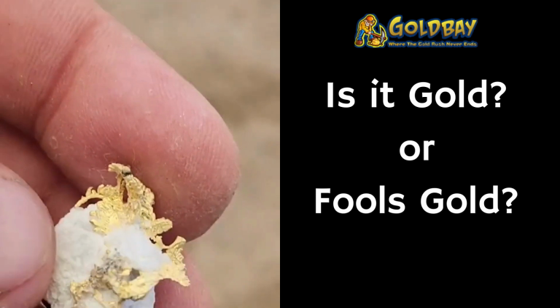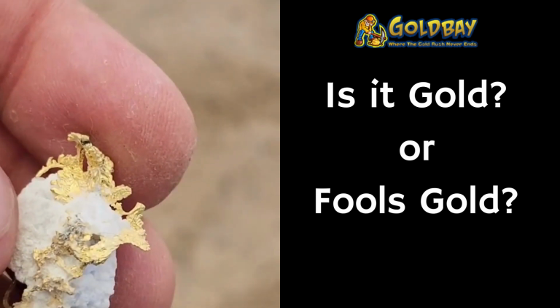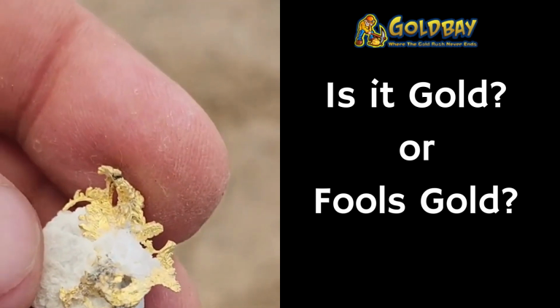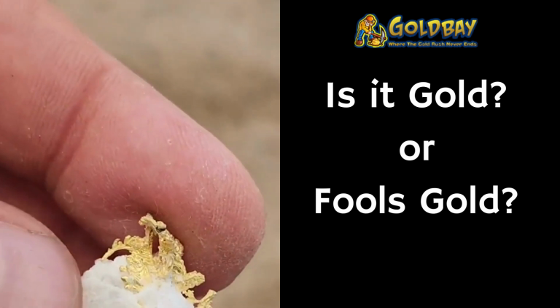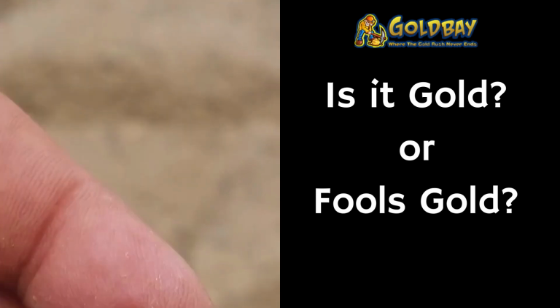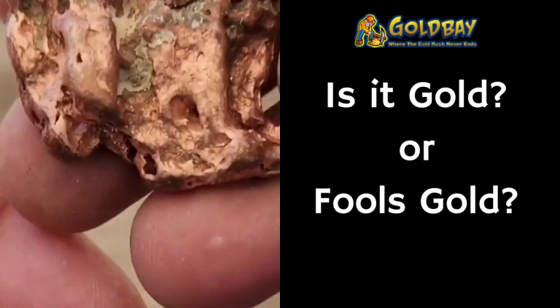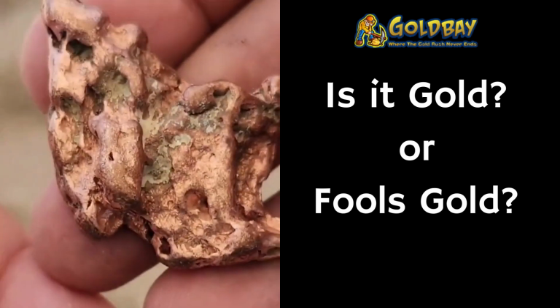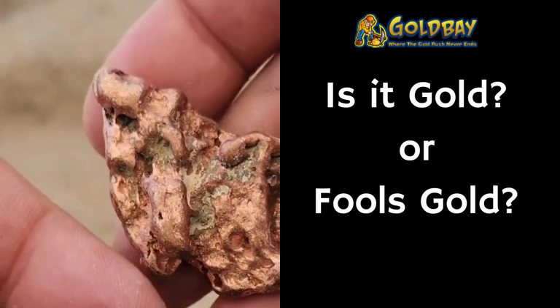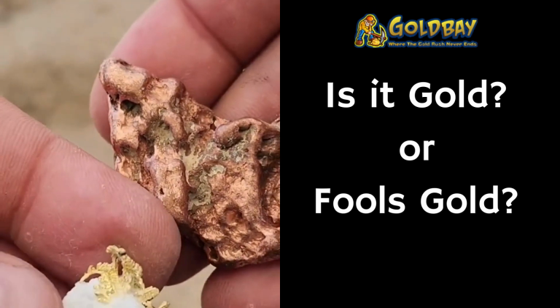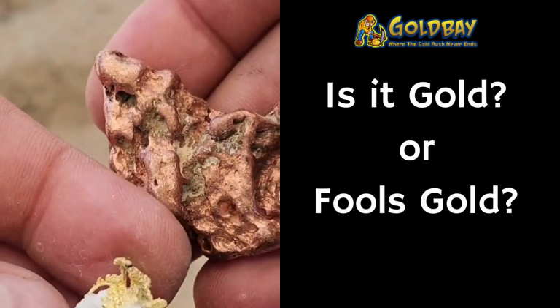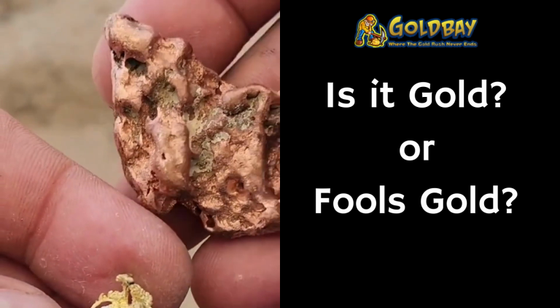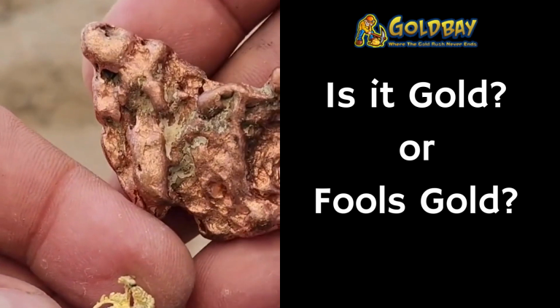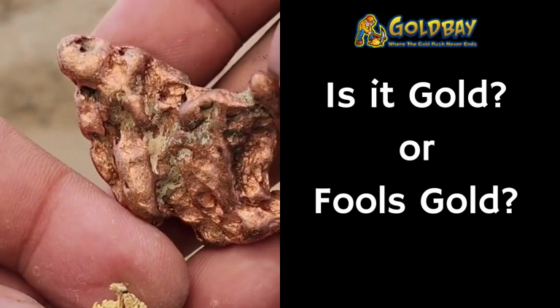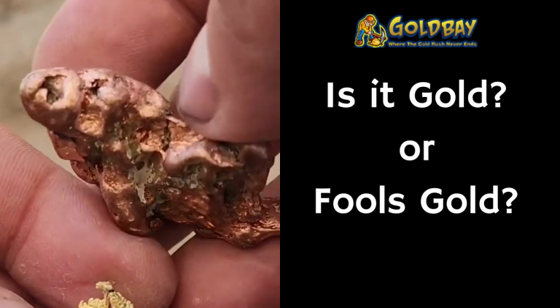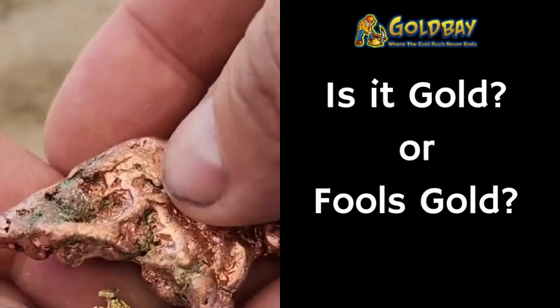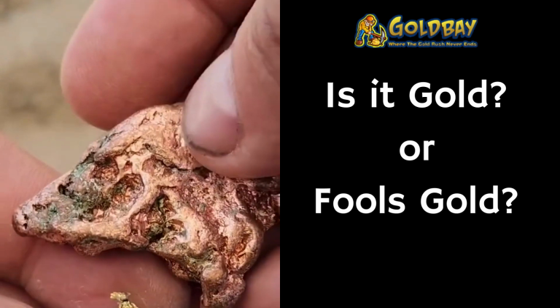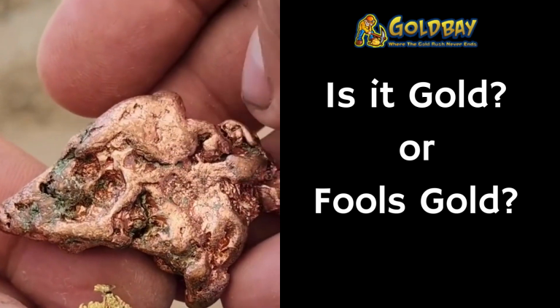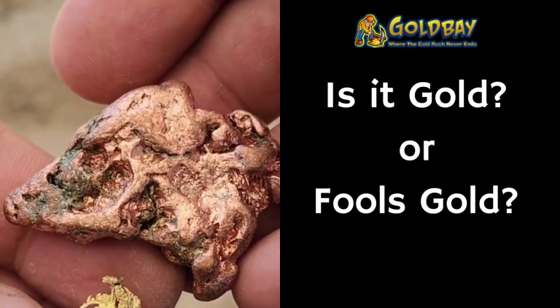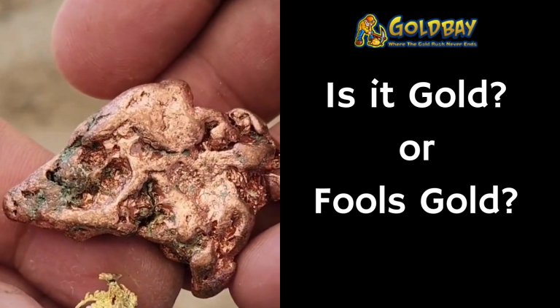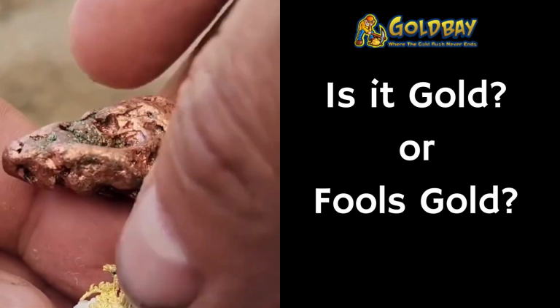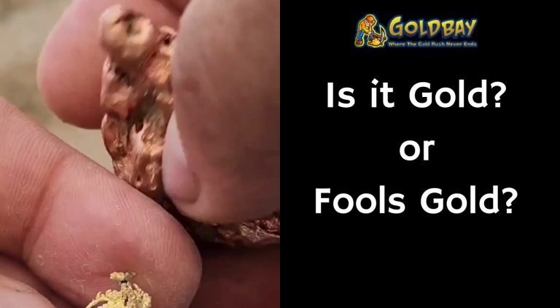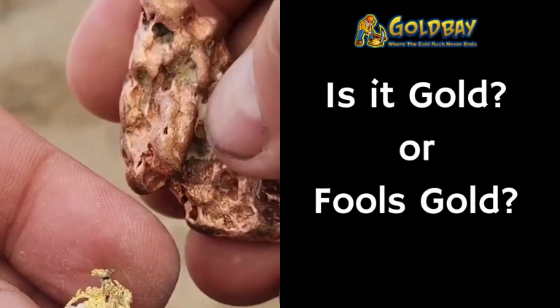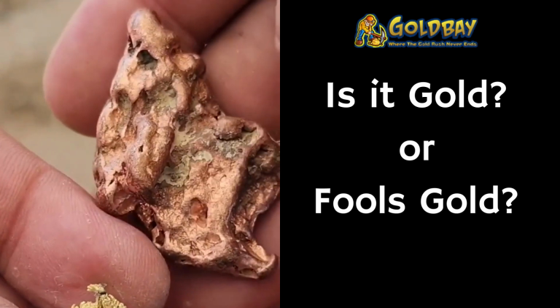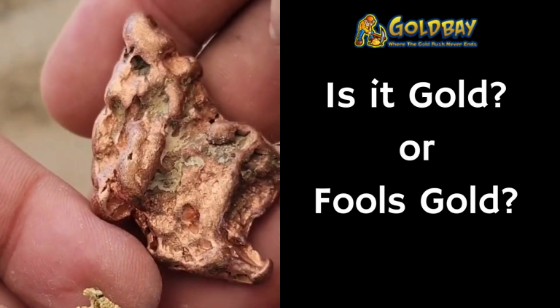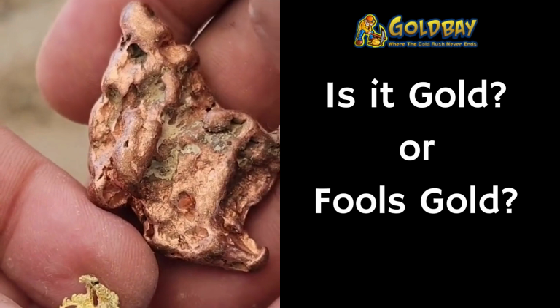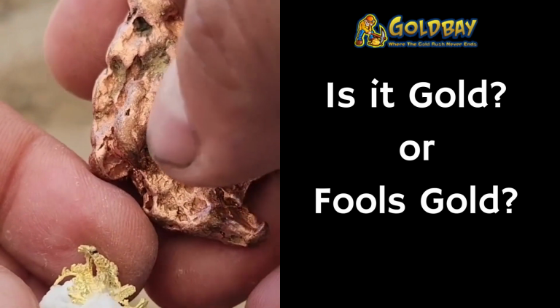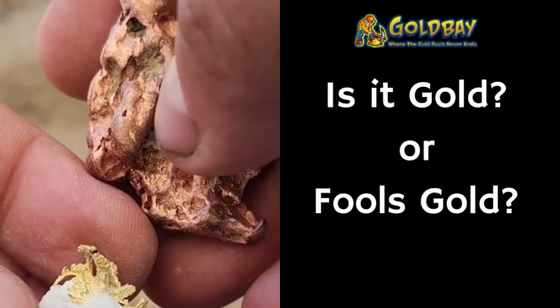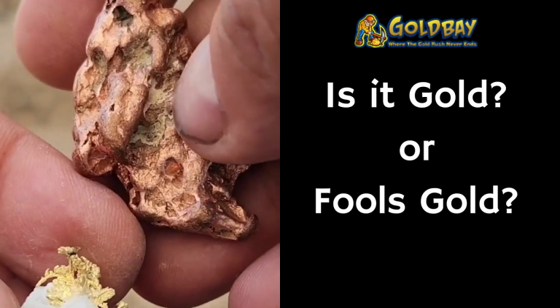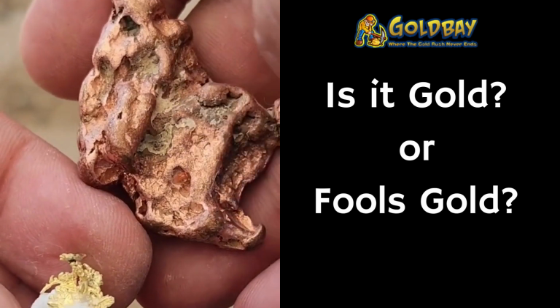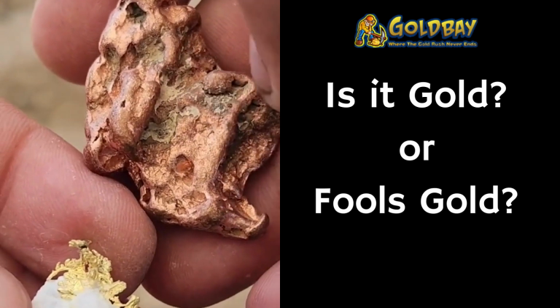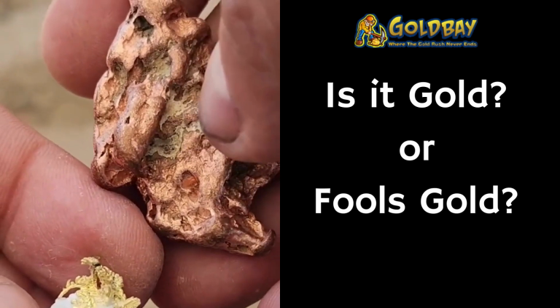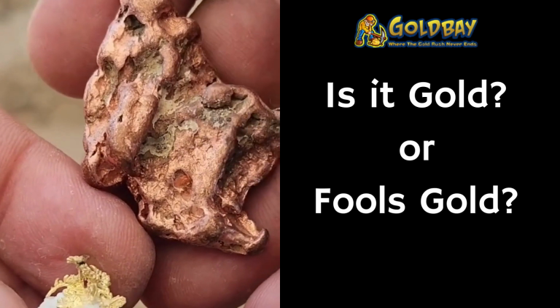Here's a nugget. Can you see the difference? What is the difference and why? Can you tell which one is gold and which one is not?